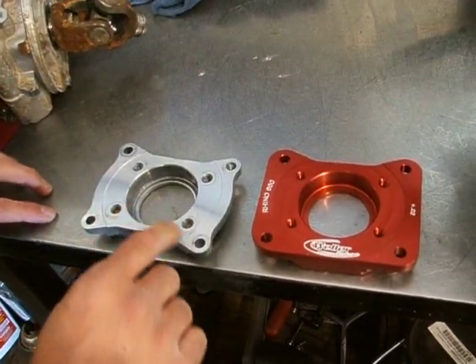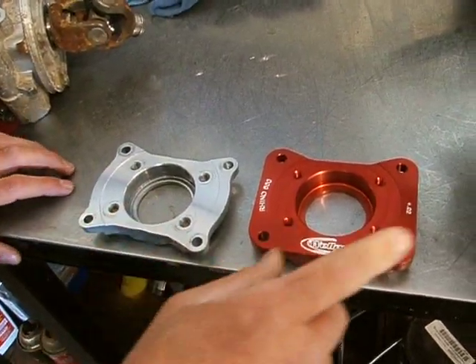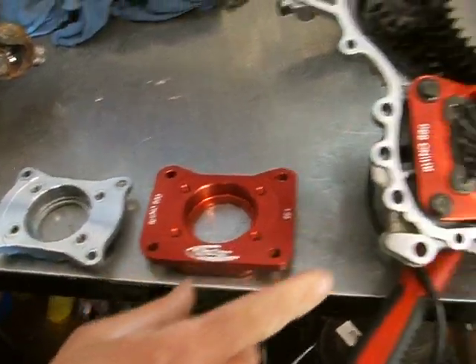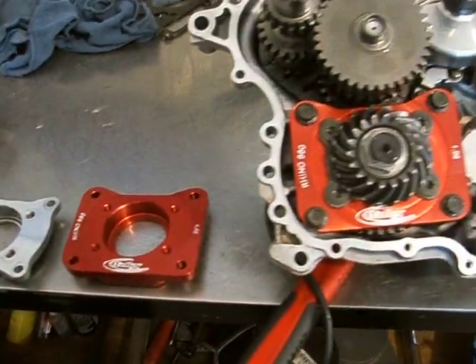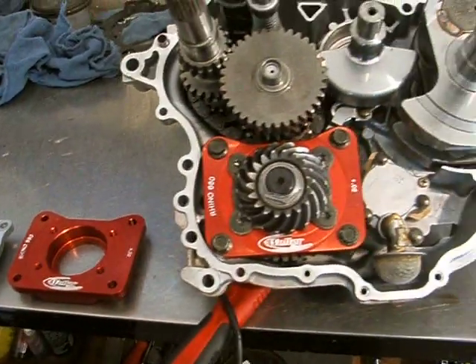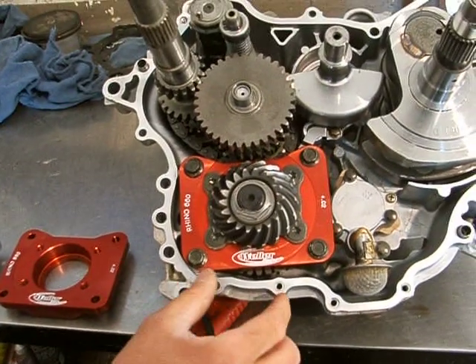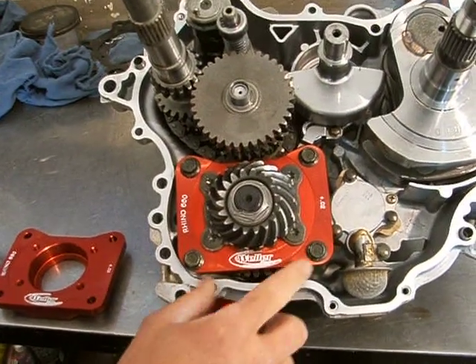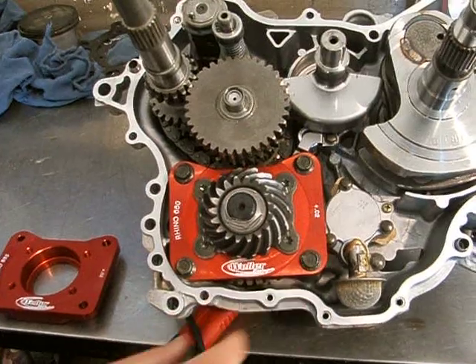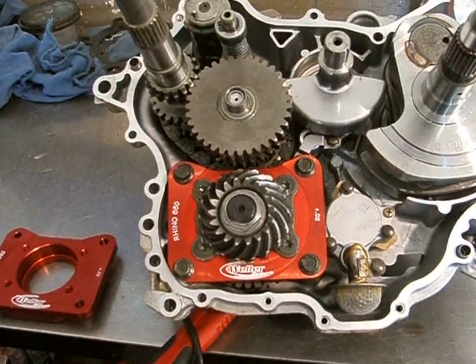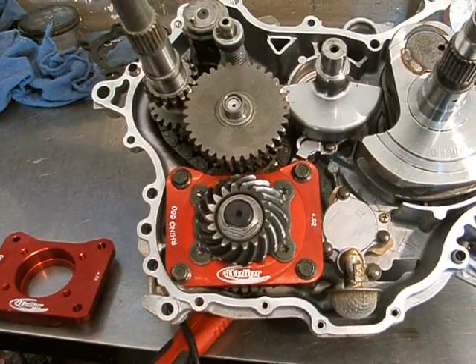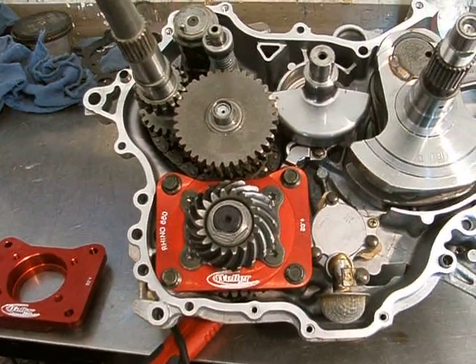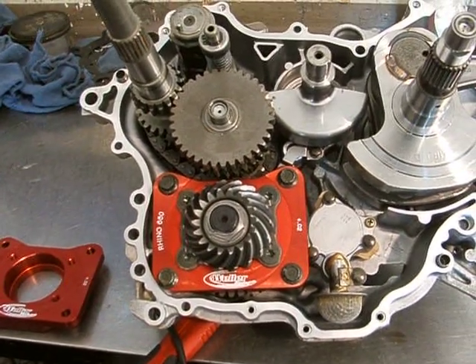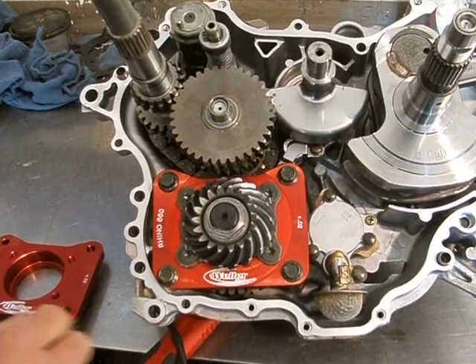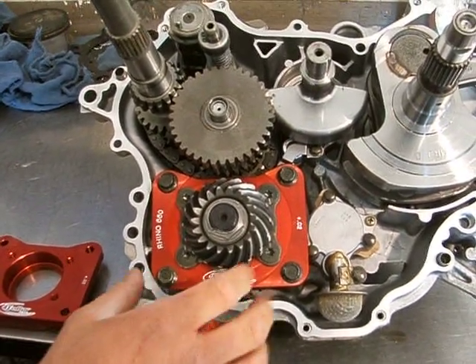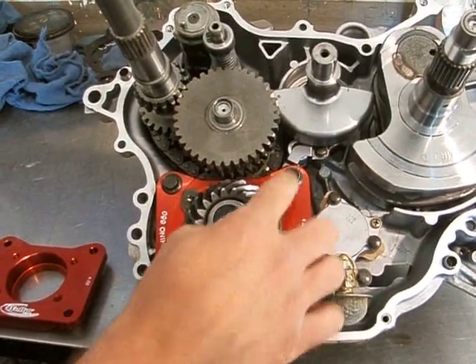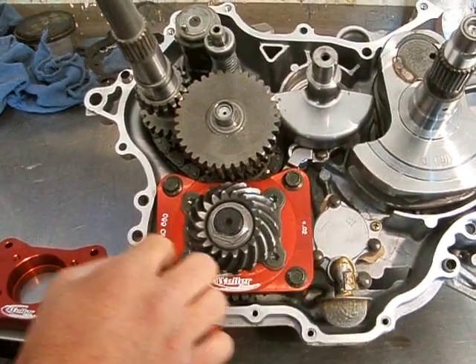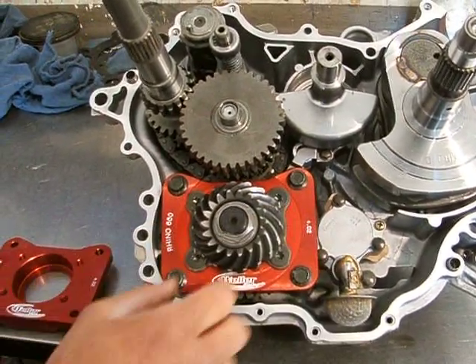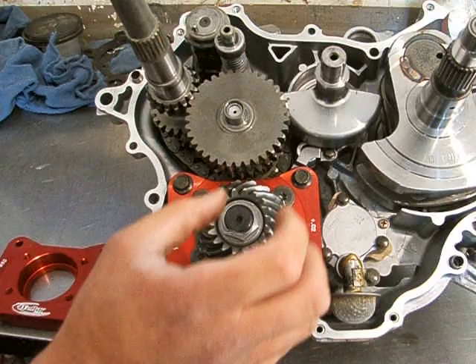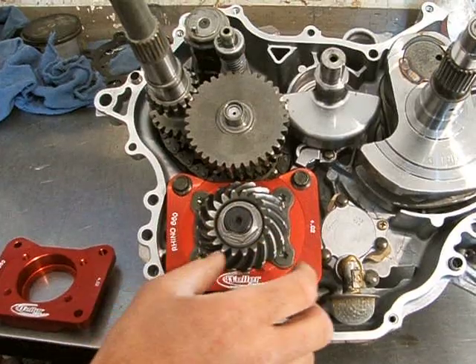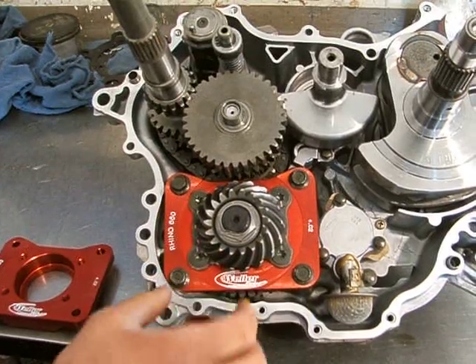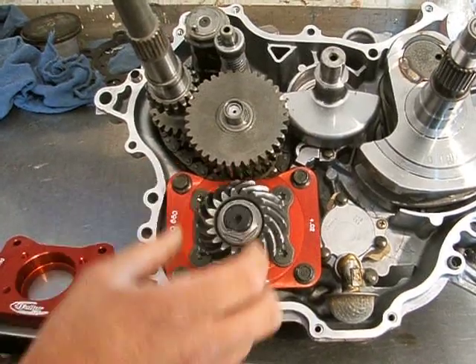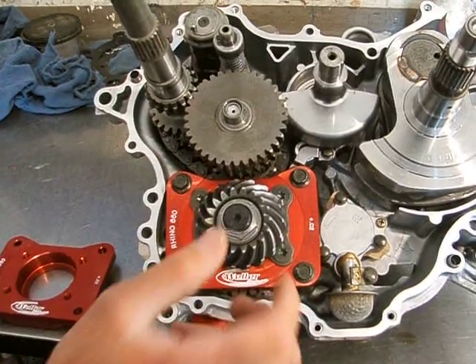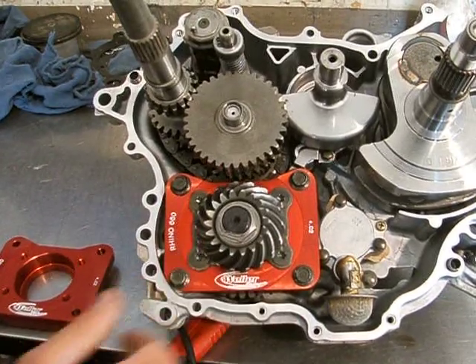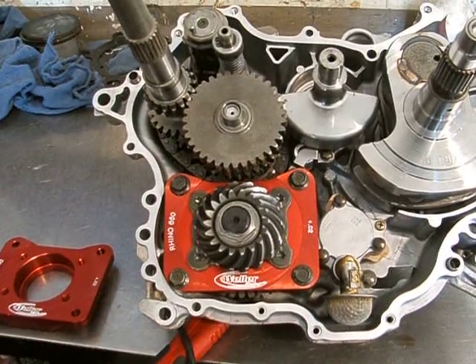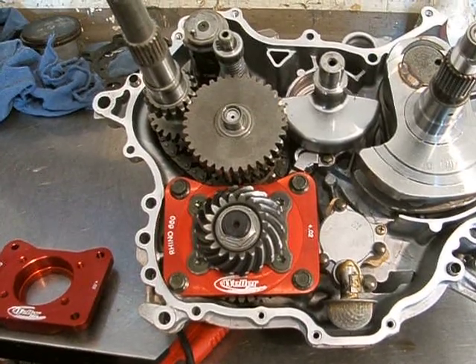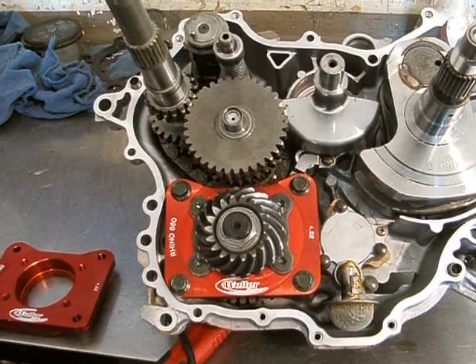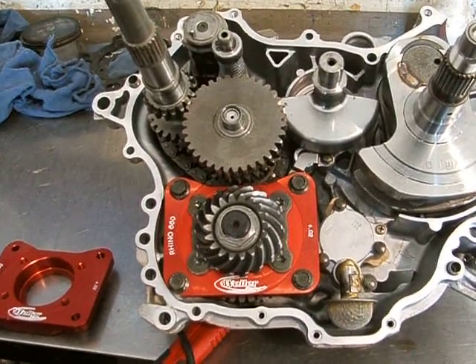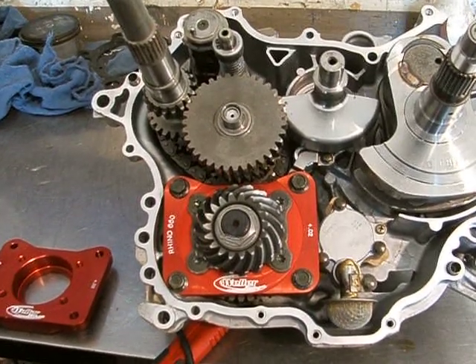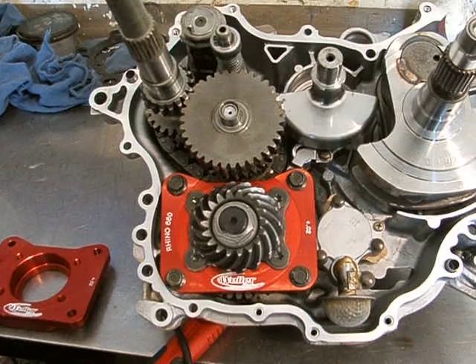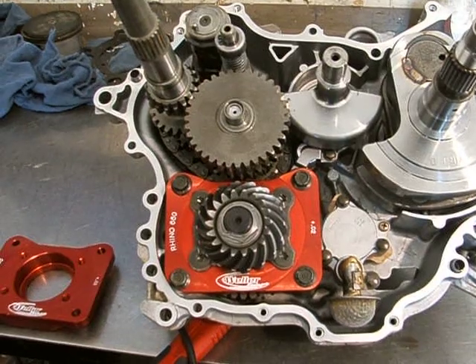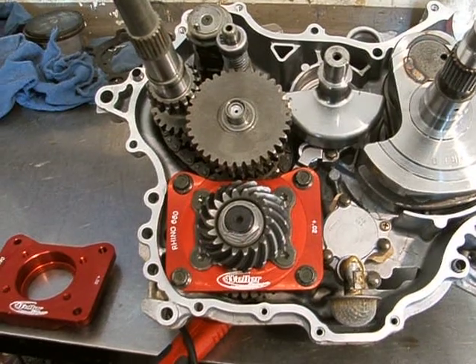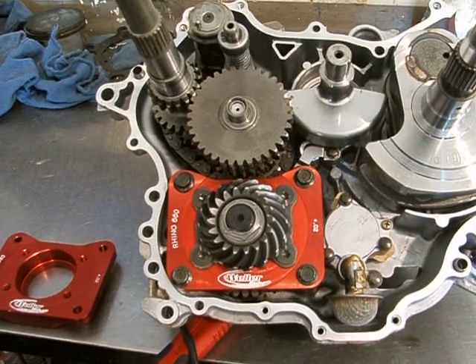Over here, this is our Billet diff plate installed — you can see where it goes in the engine. You have to split the cases, then you can unbolt it right here, take out the stock gear, take out the shim, put the new plate in, re-torque it to our specifications, and then you're ready to go back together.